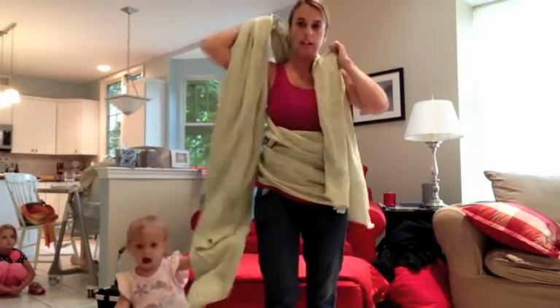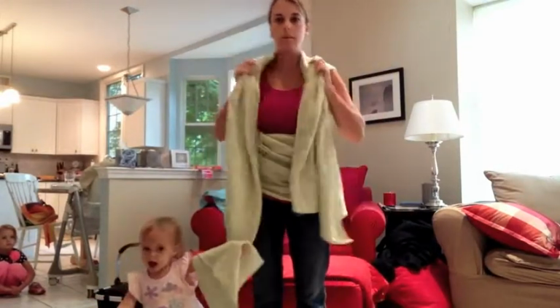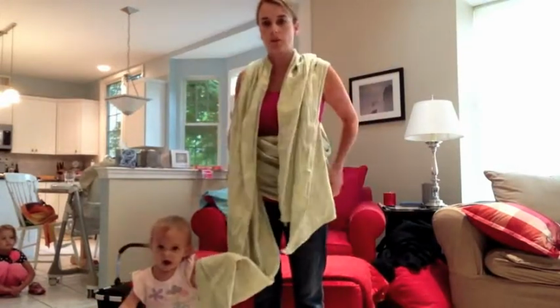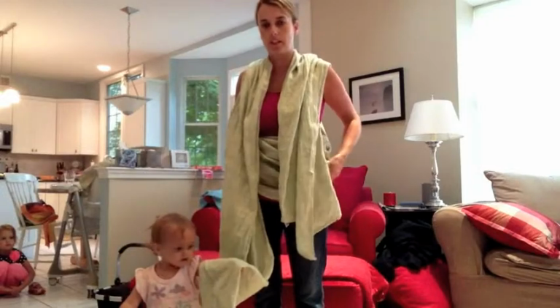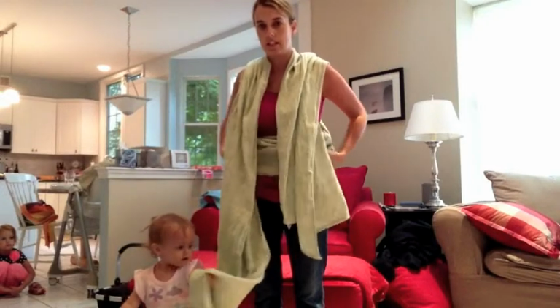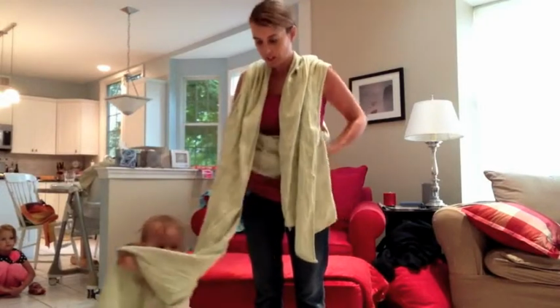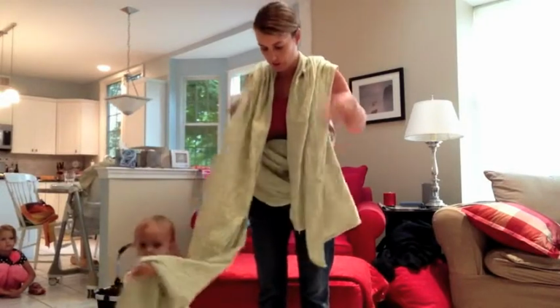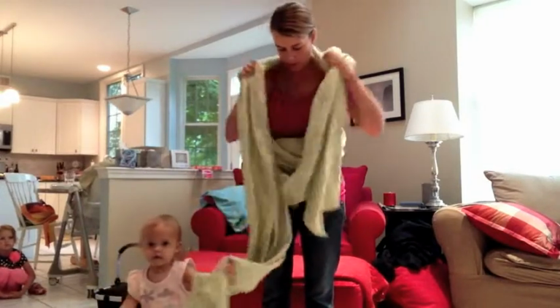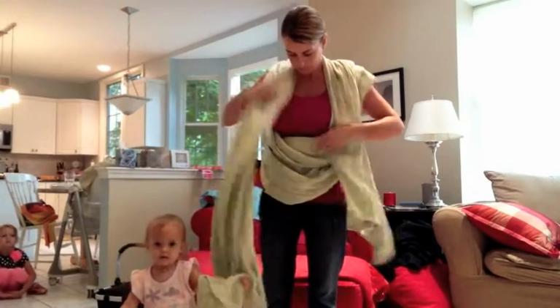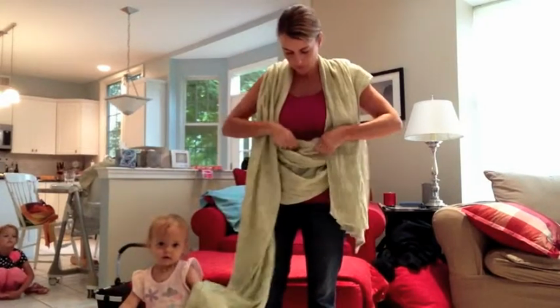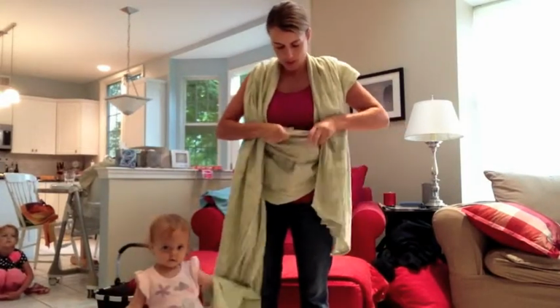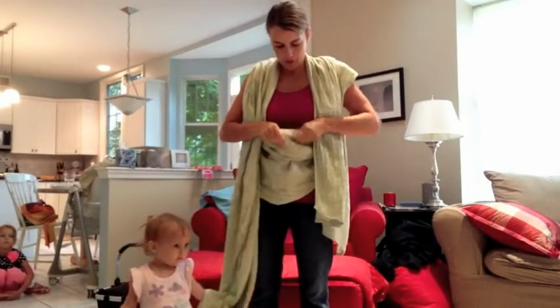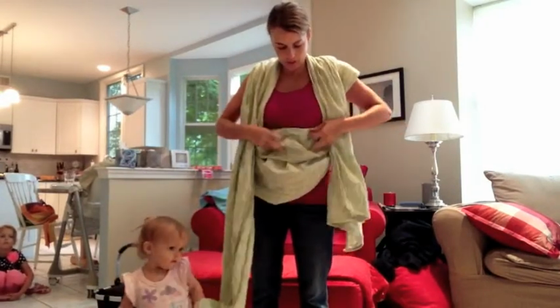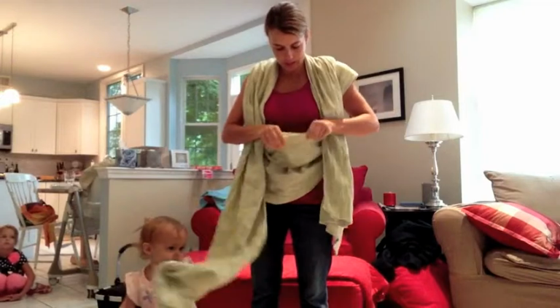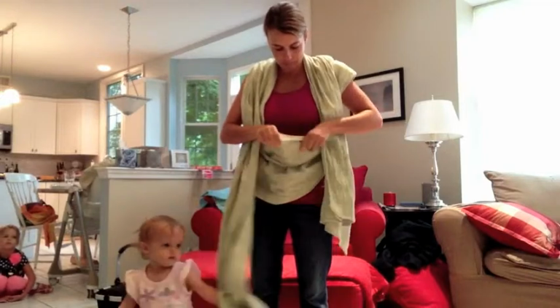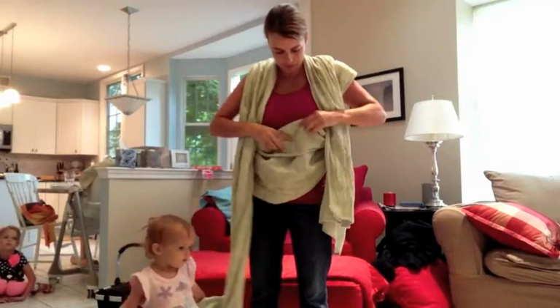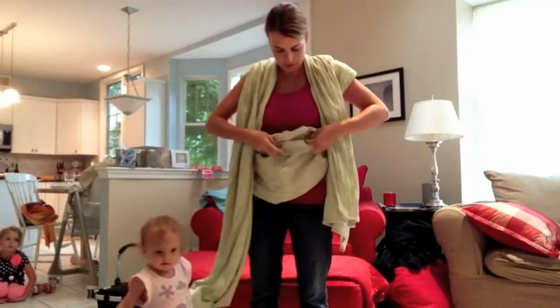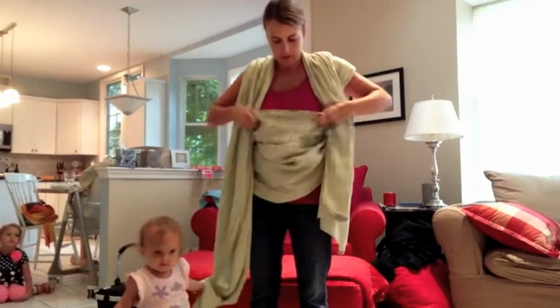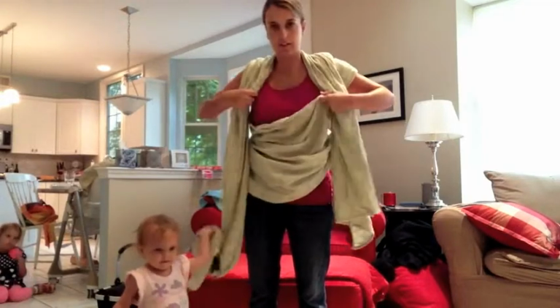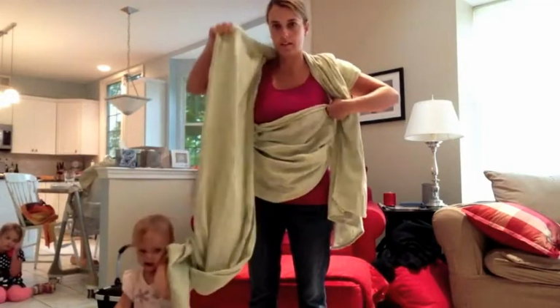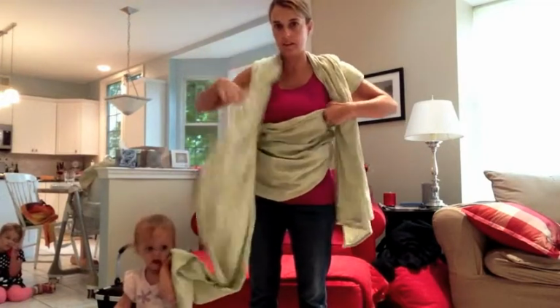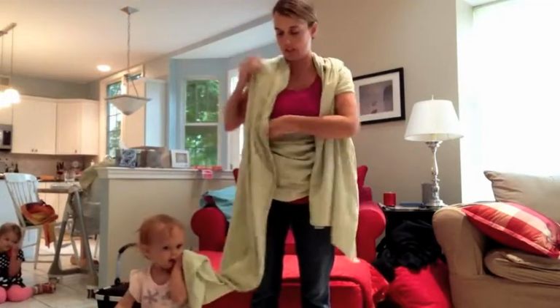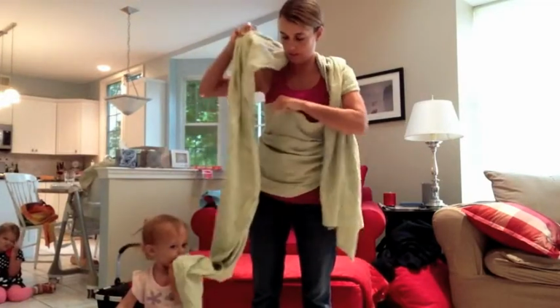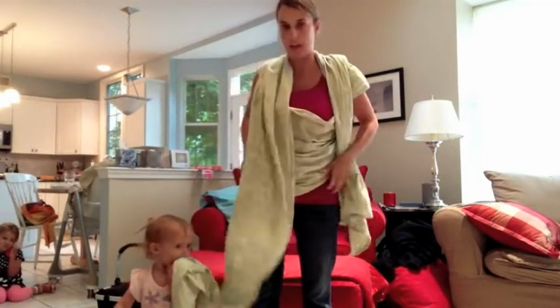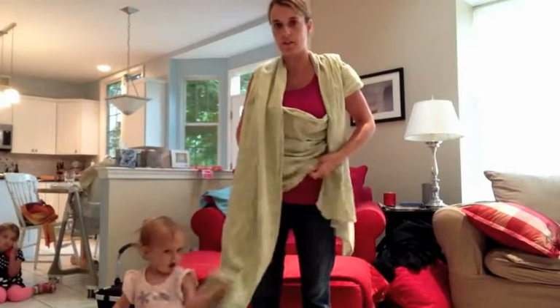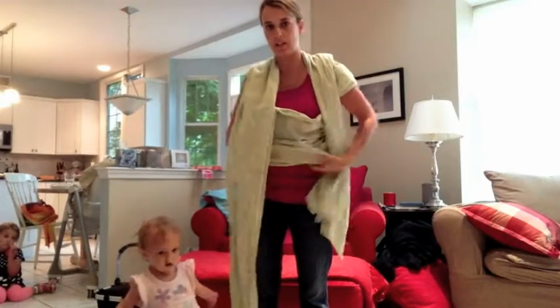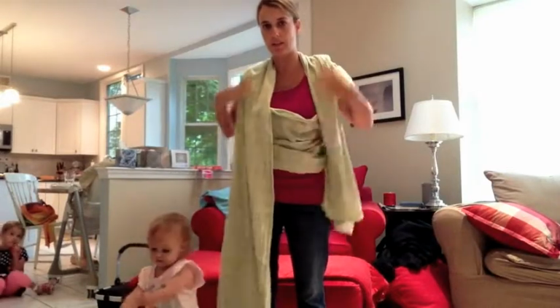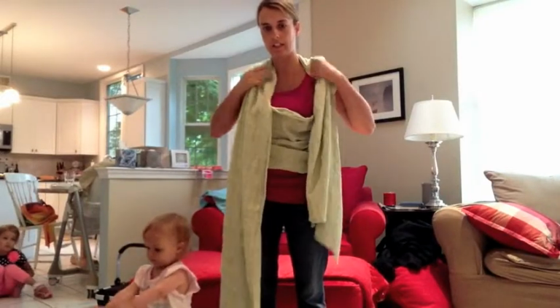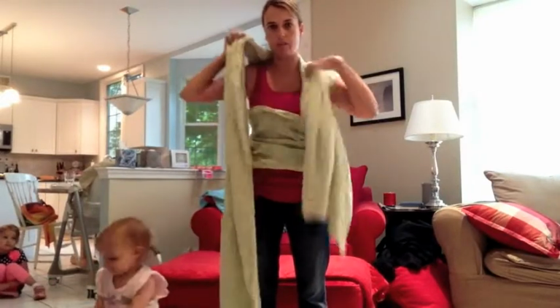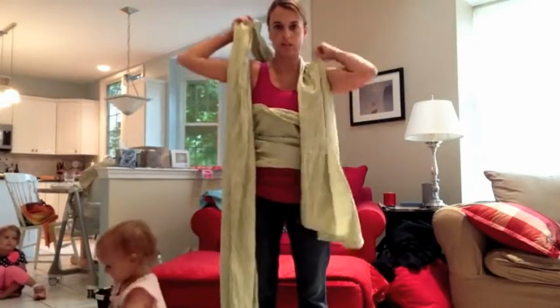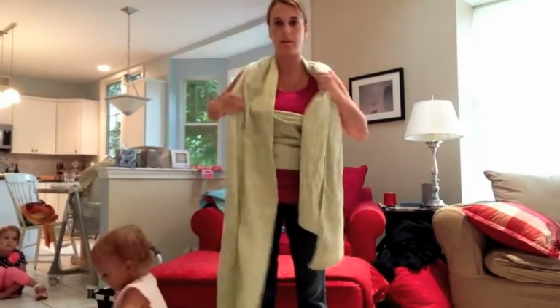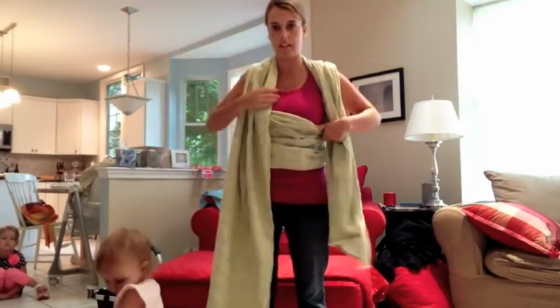Again, making sure that the rails don't get twisted. I'm going to snug up this pass around my waist, just to make it a little easier to adjust once the baby's in there.